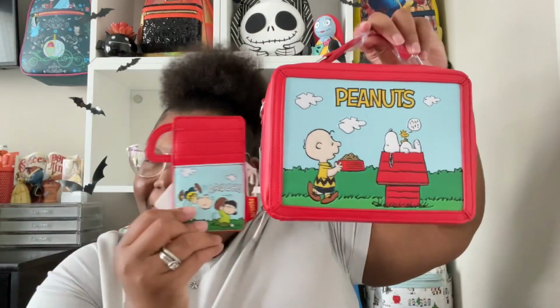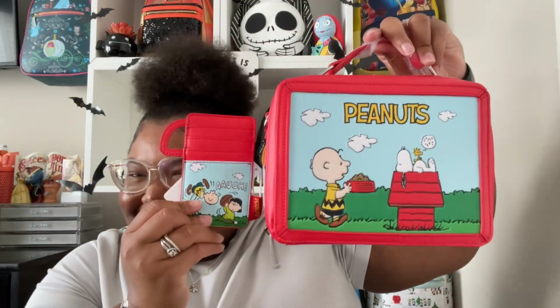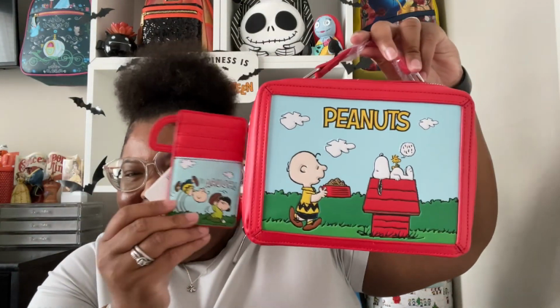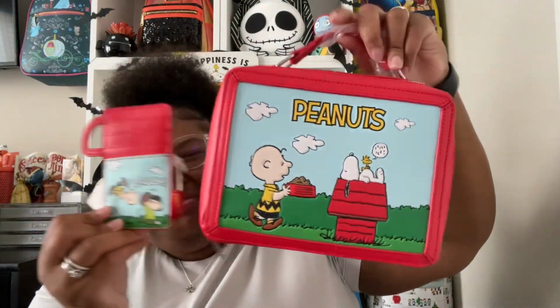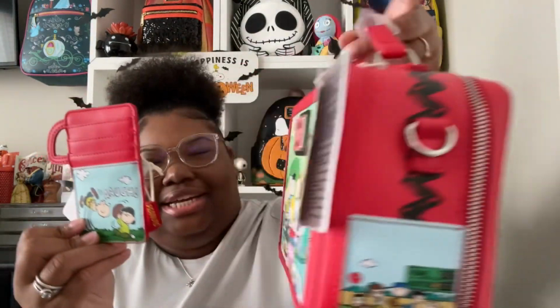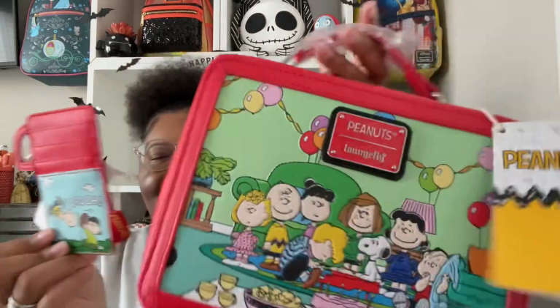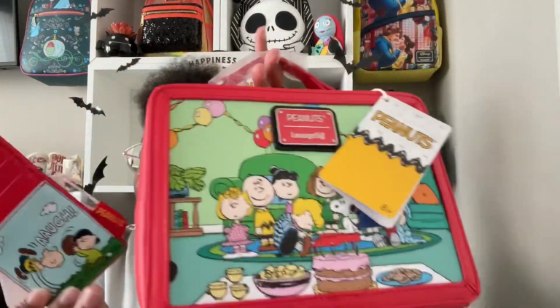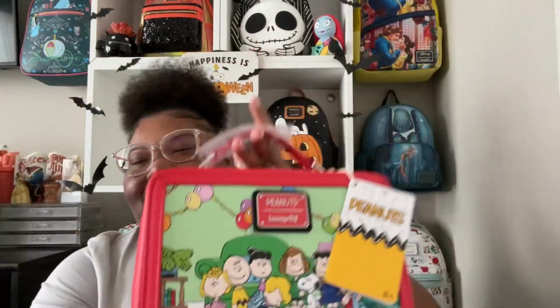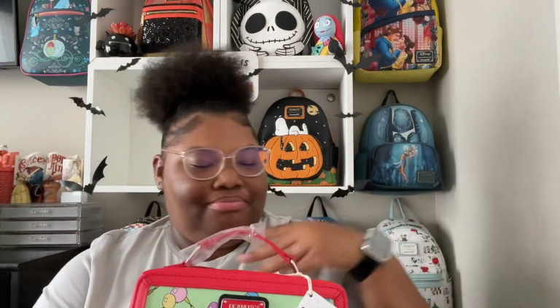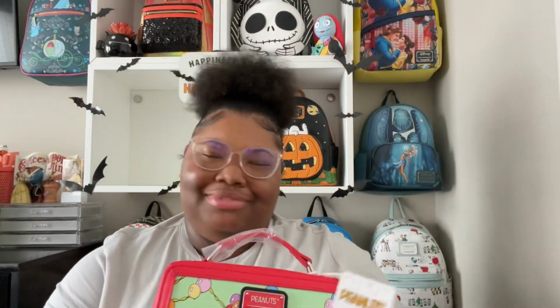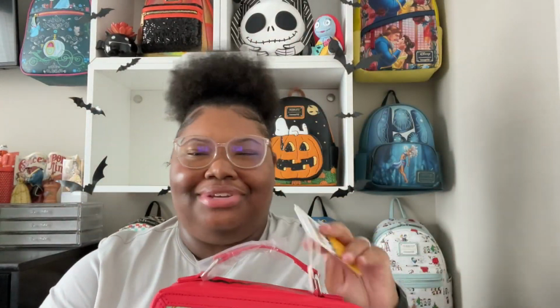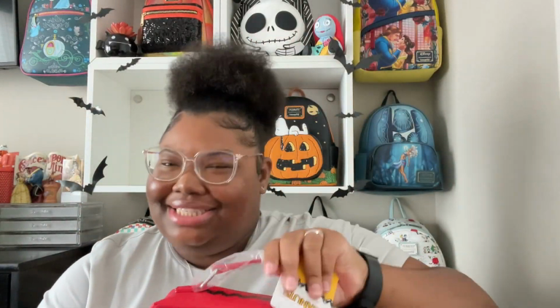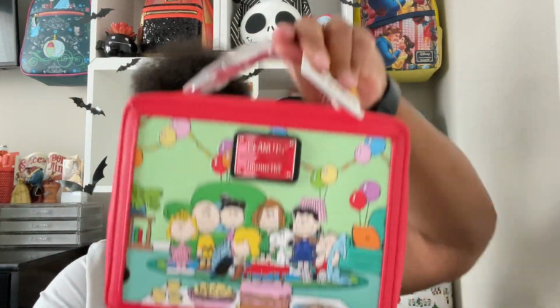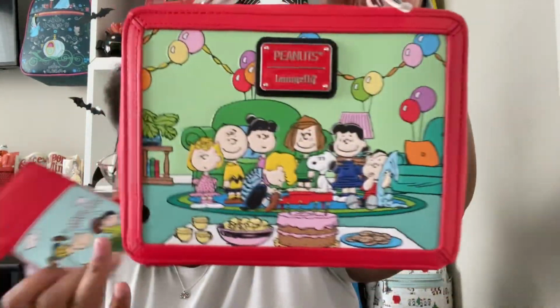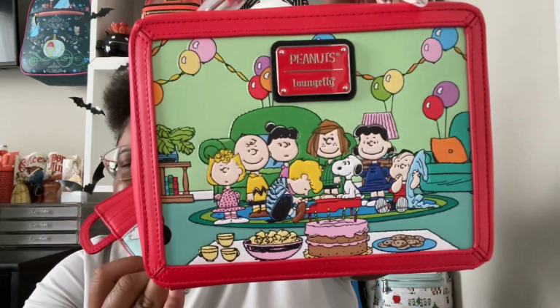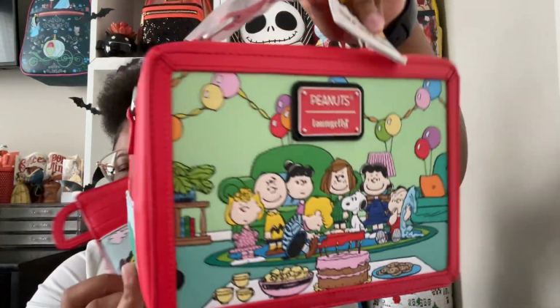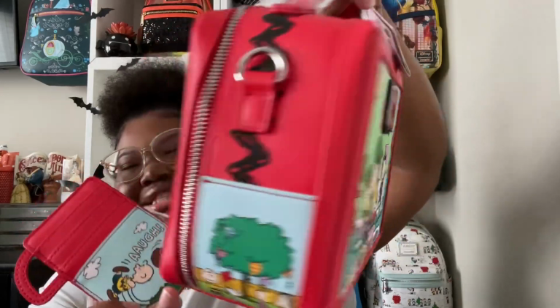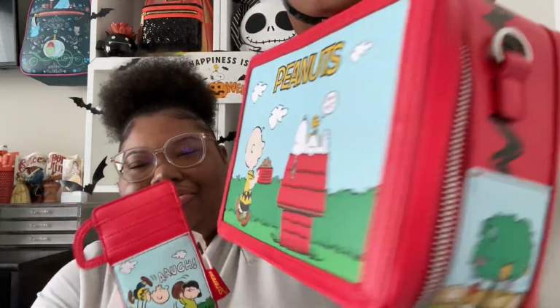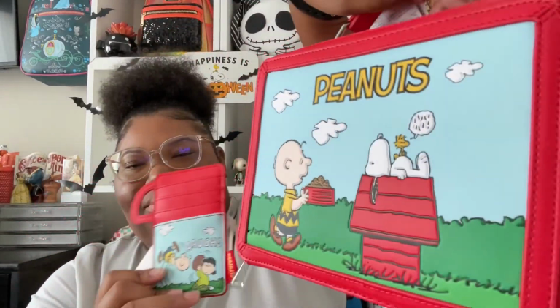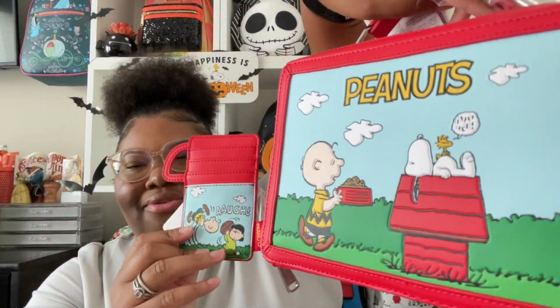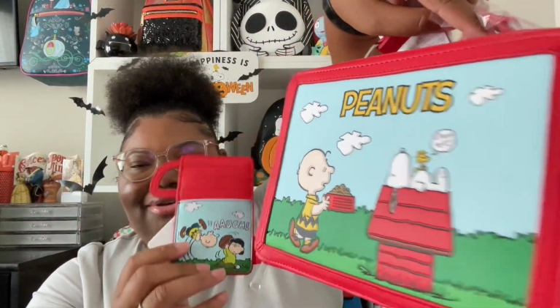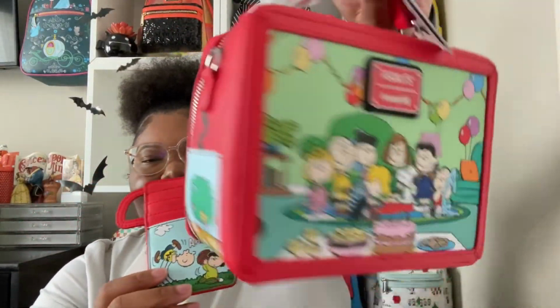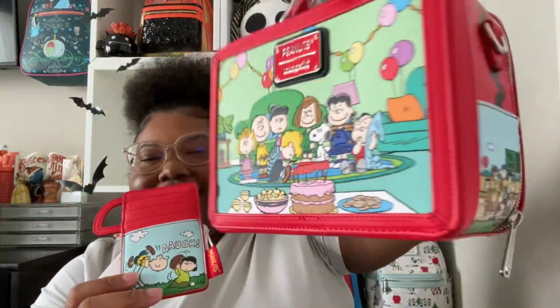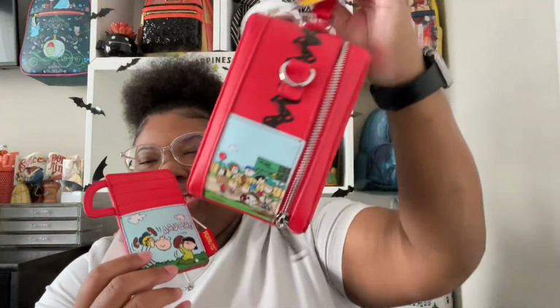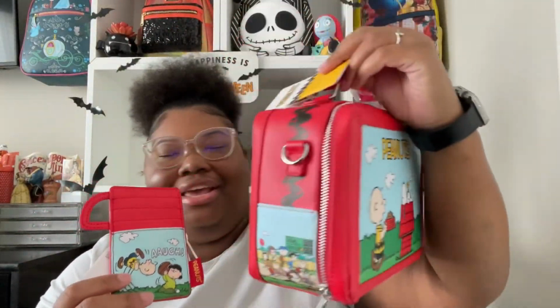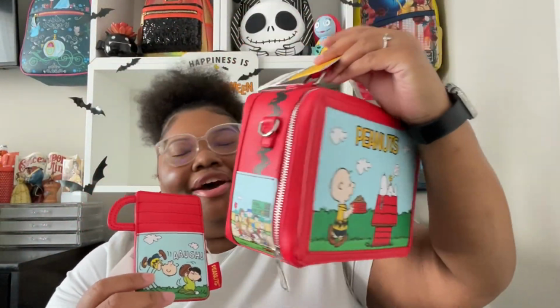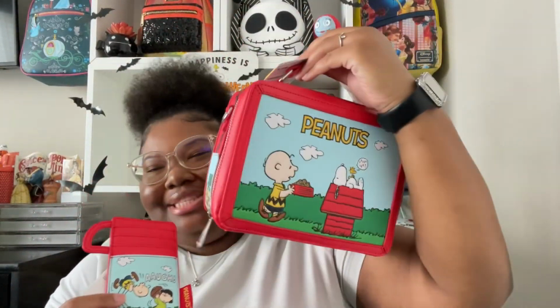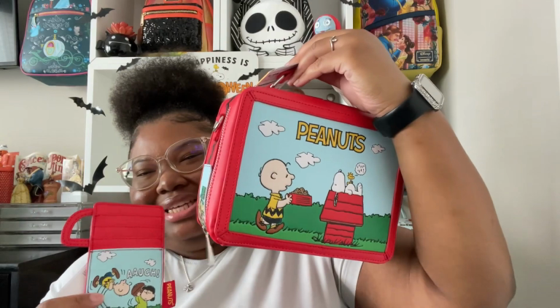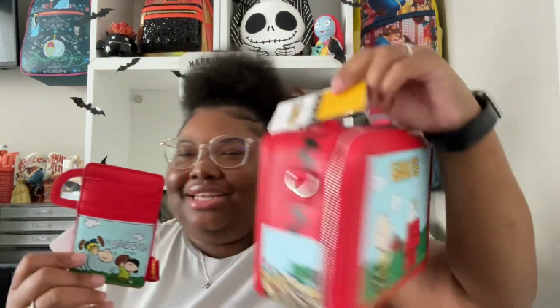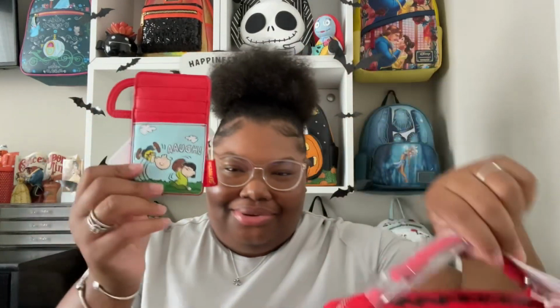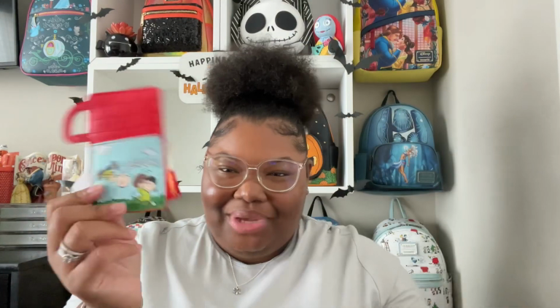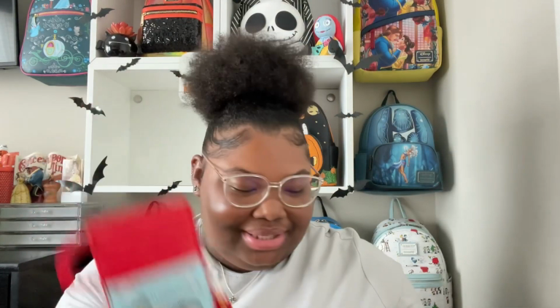Yes, I got the wallet to go with the bag — oh my gosh. Just to give y'all a 360 because this is just so freaking cute. Yes, added to the collection of my Snoopy collection — I can't wait to rock this.